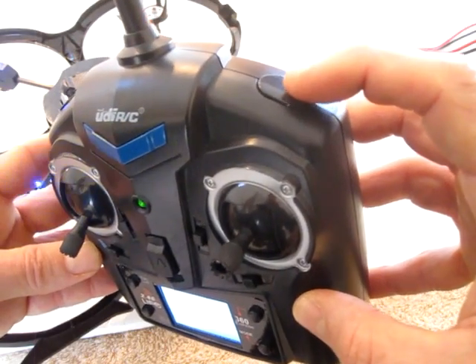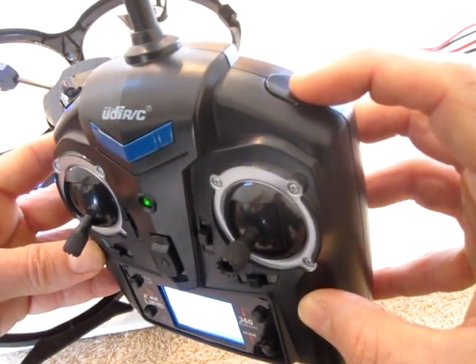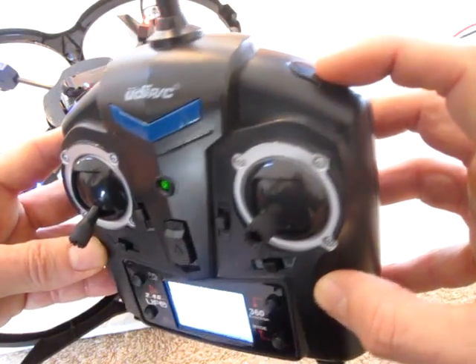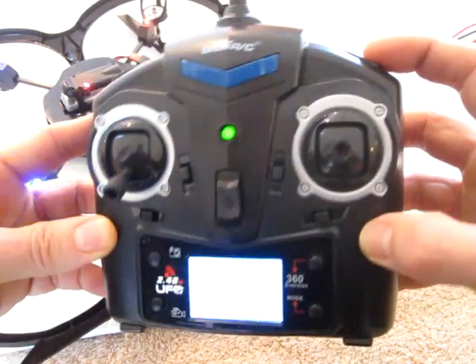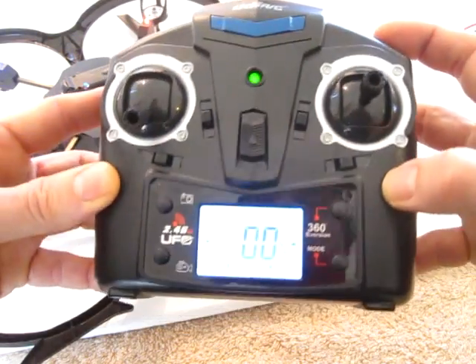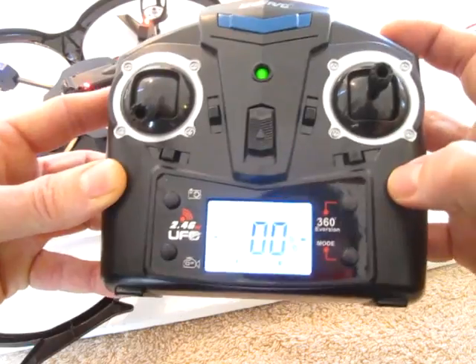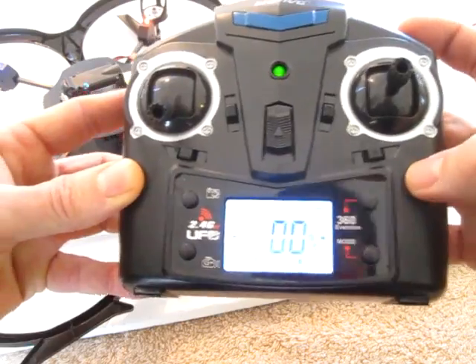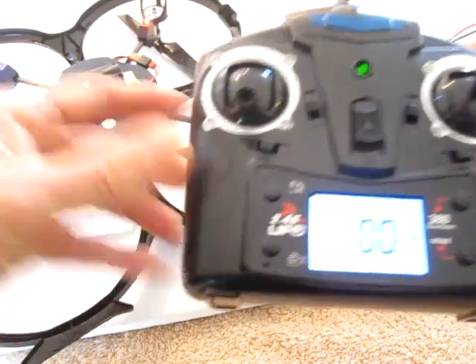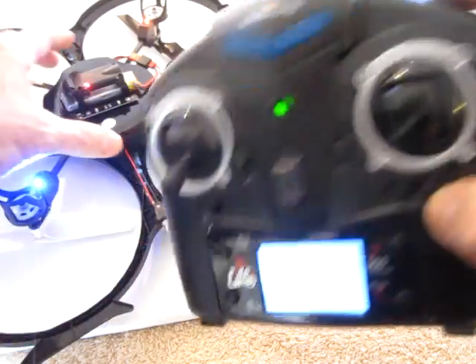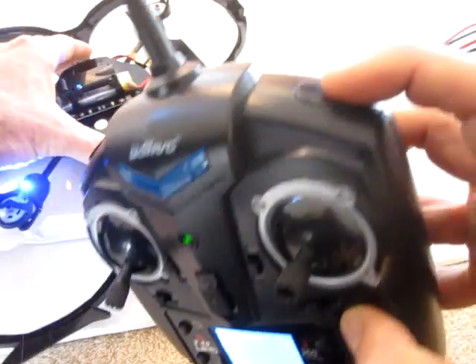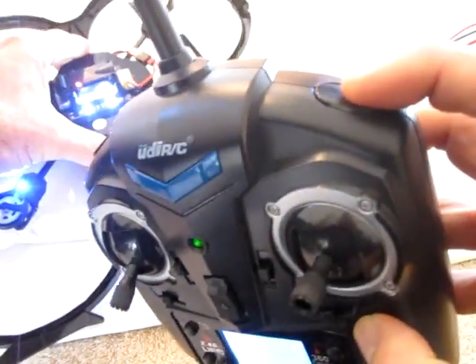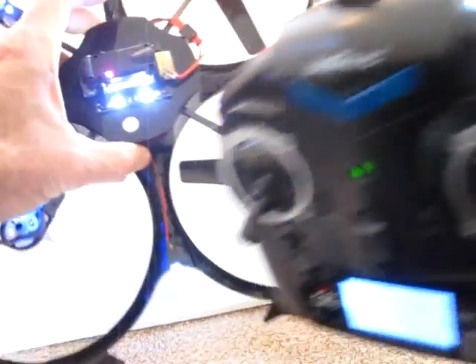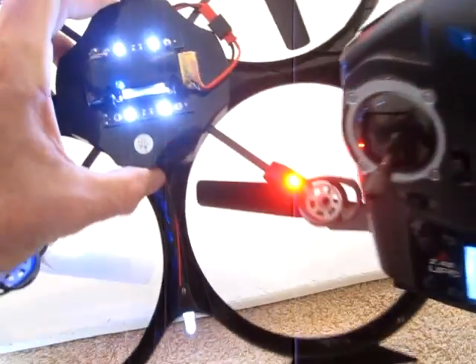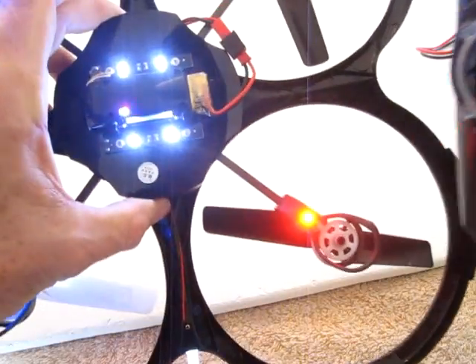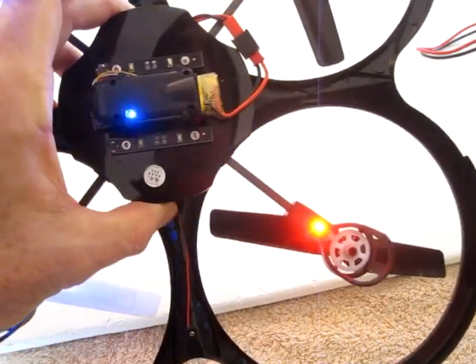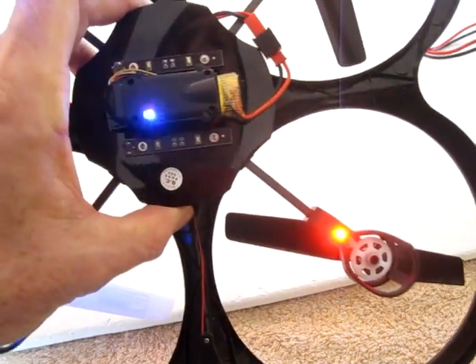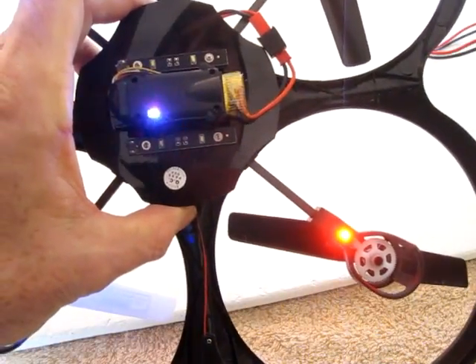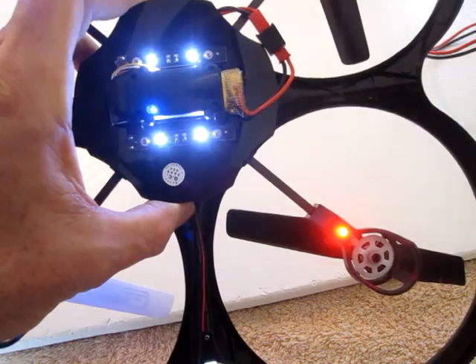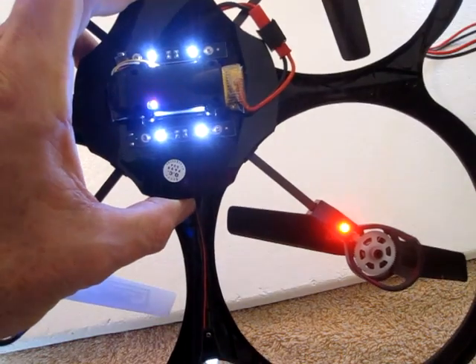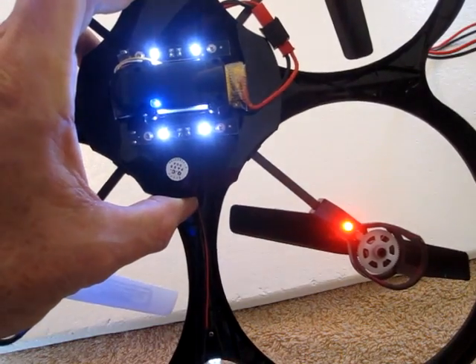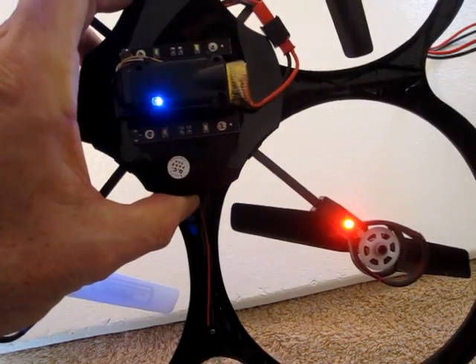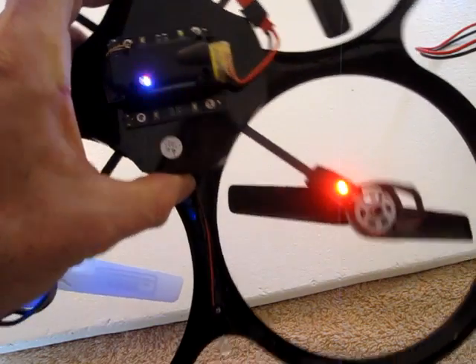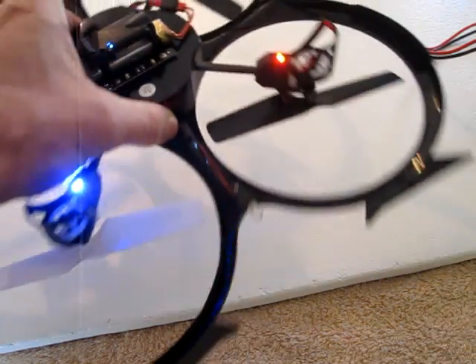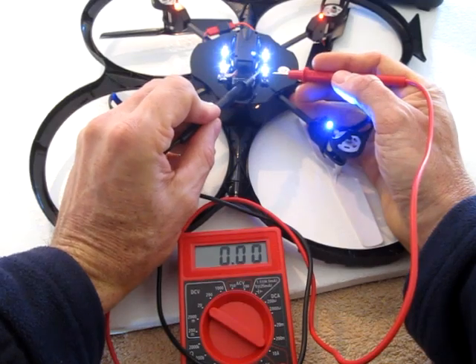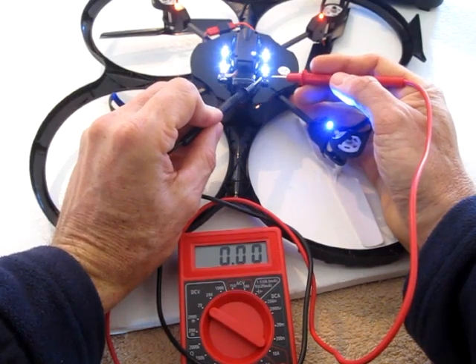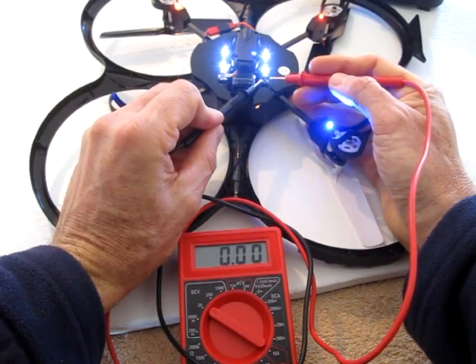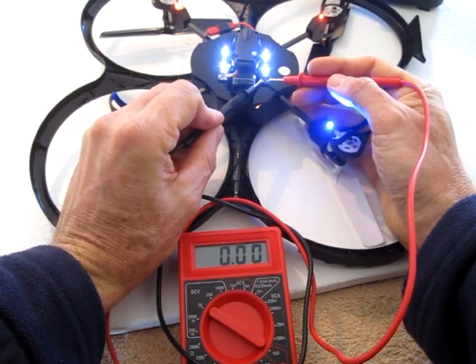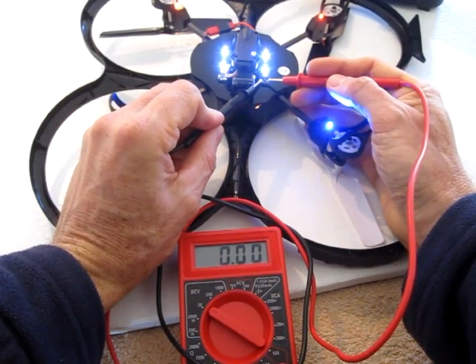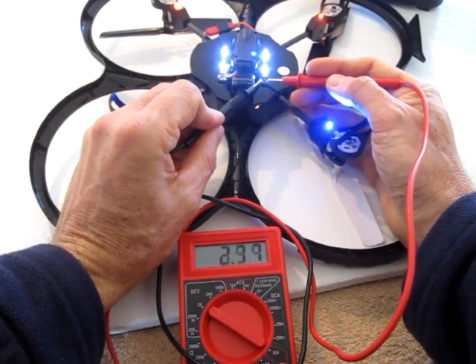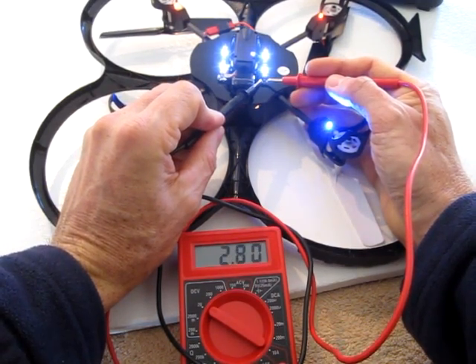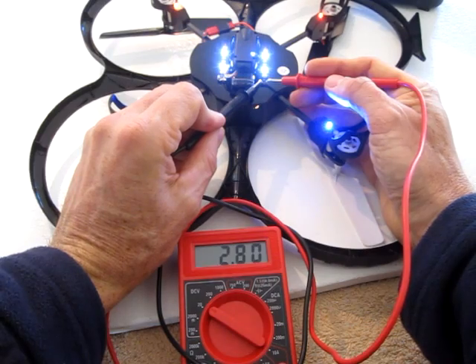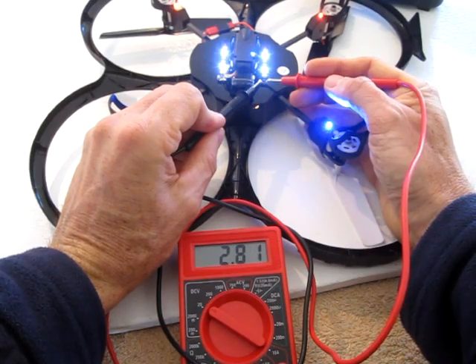The shoulder button on the remote control controls the lights. And my voltmeter shows that it's right around 3 volts.